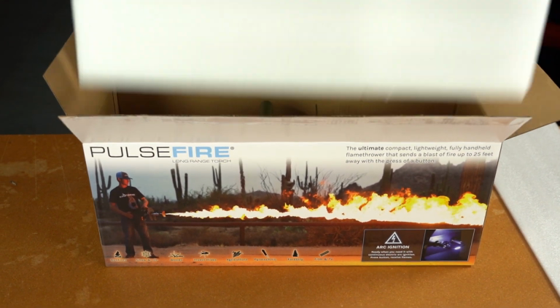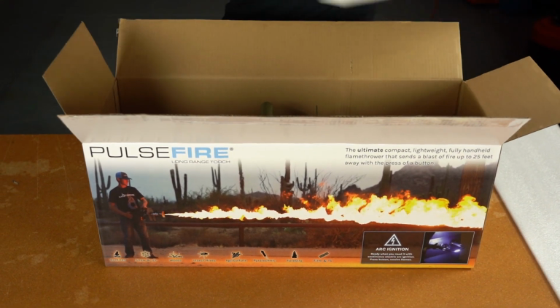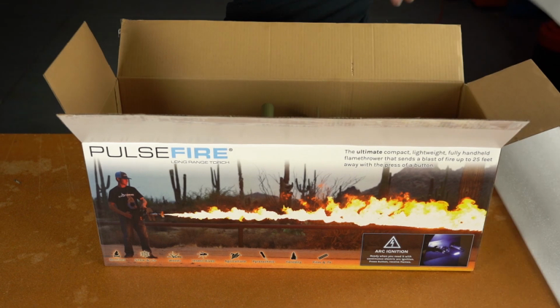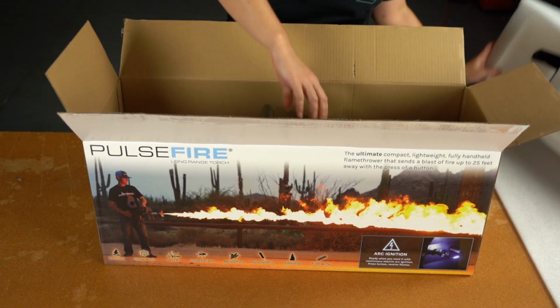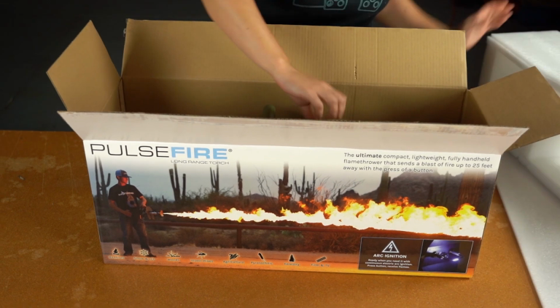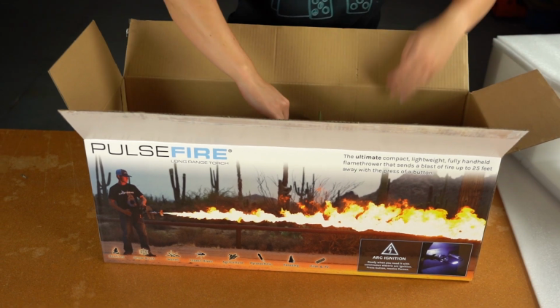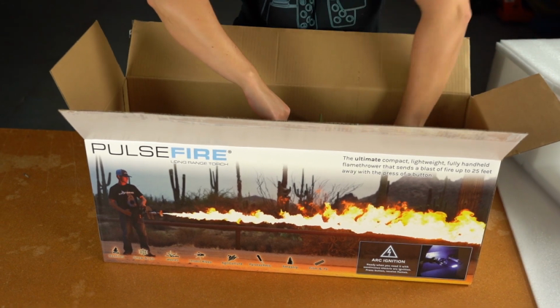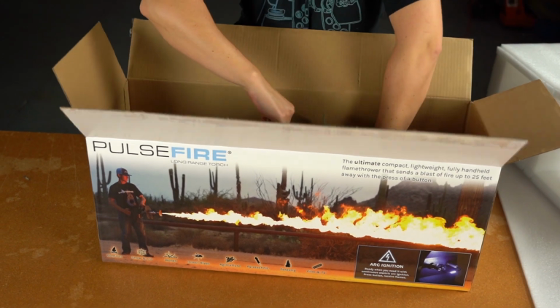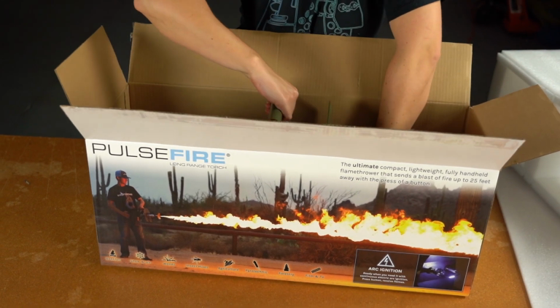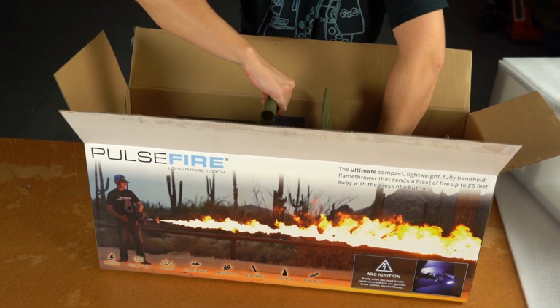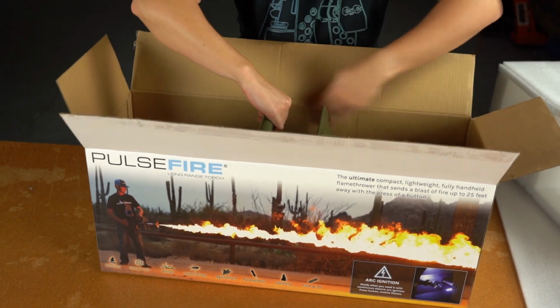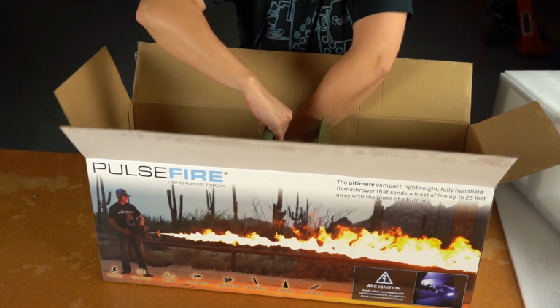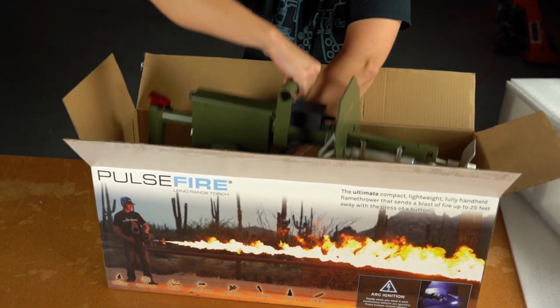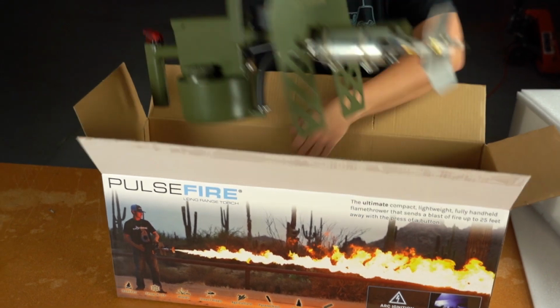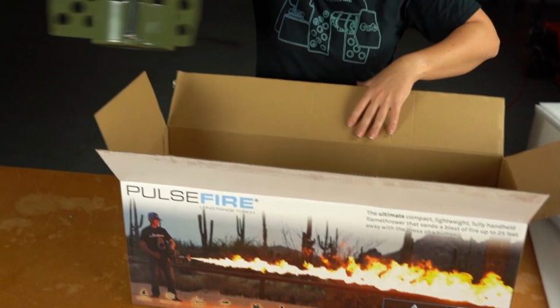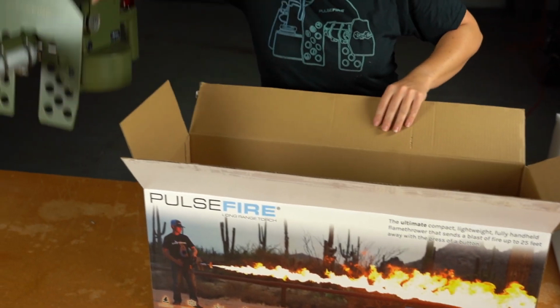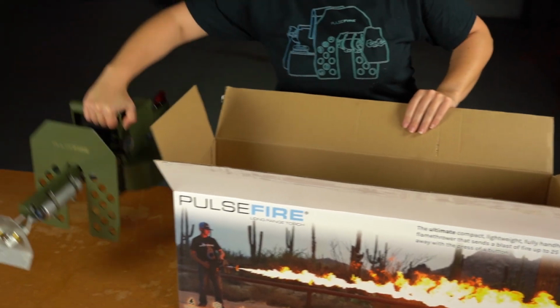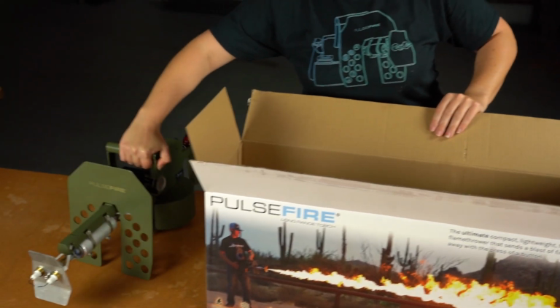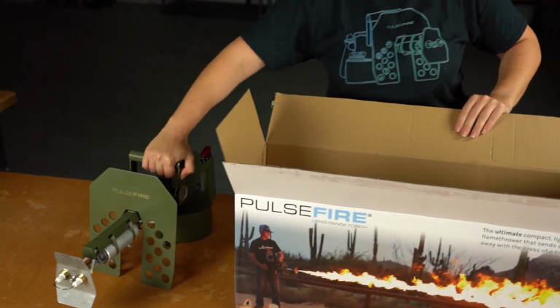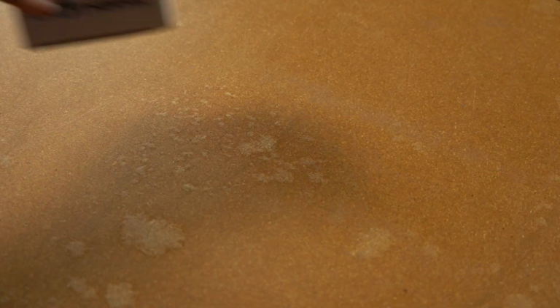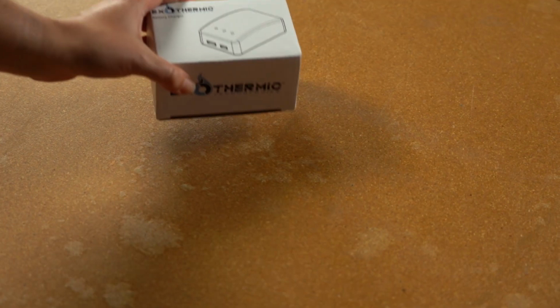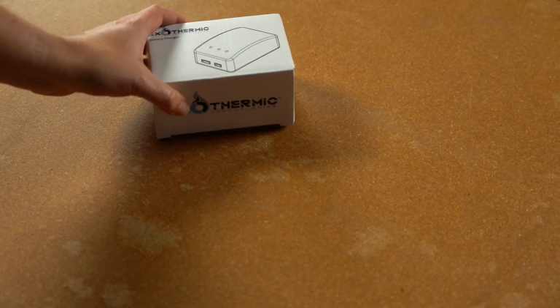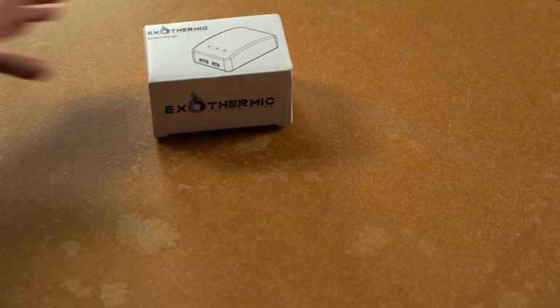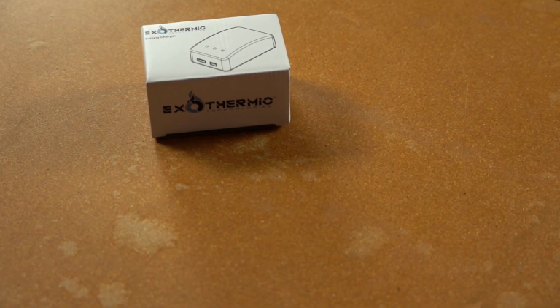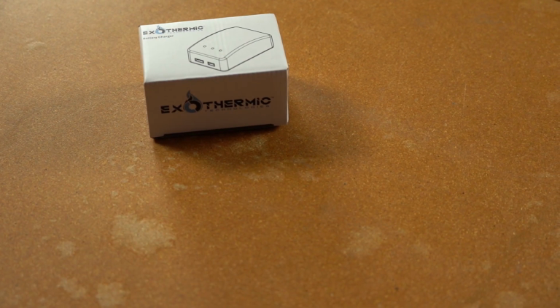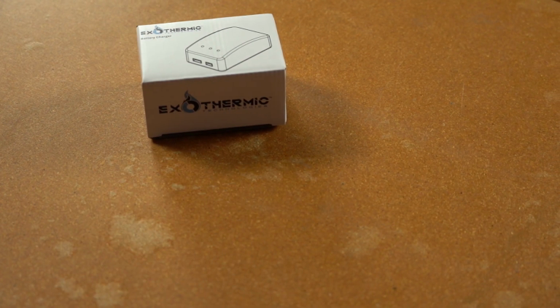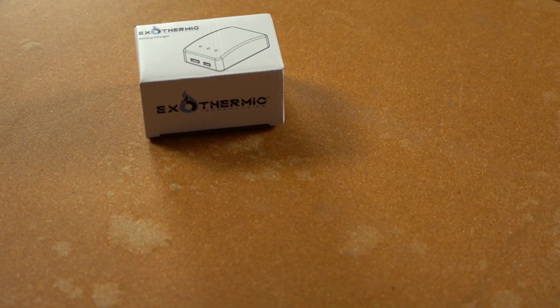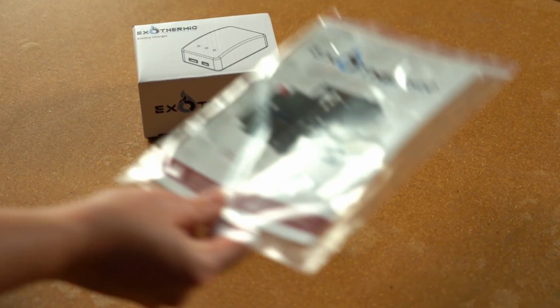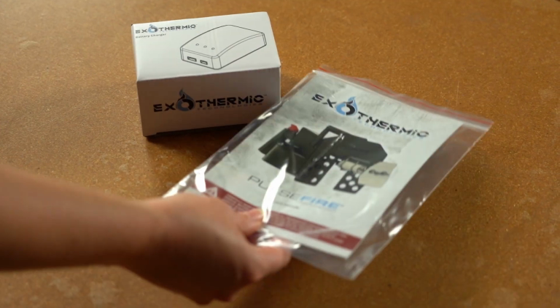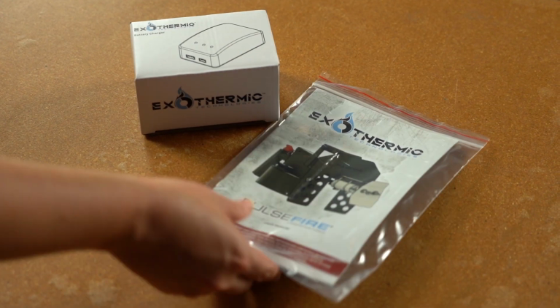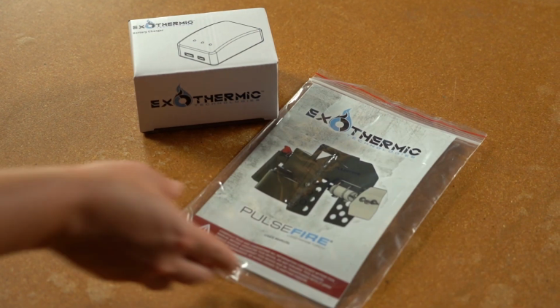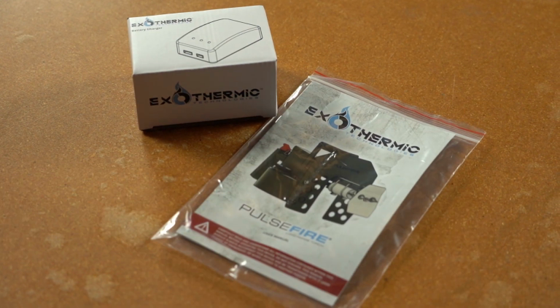The package includes the LRT, a charger, and the user manual. Read the user manual's warnings and instructions. This is a dangerous device and must be treated with respect.